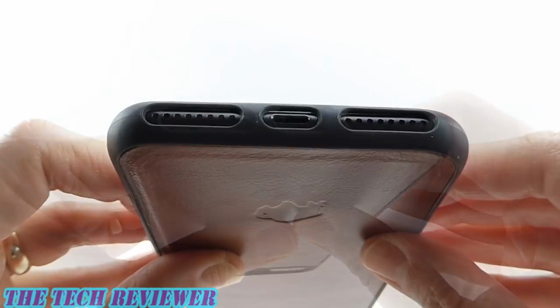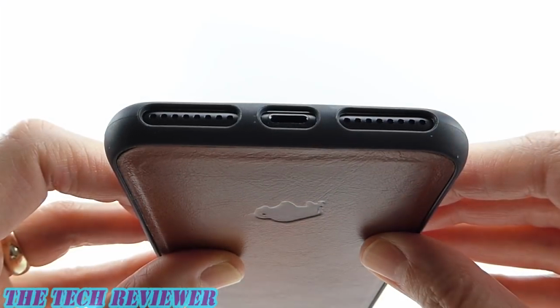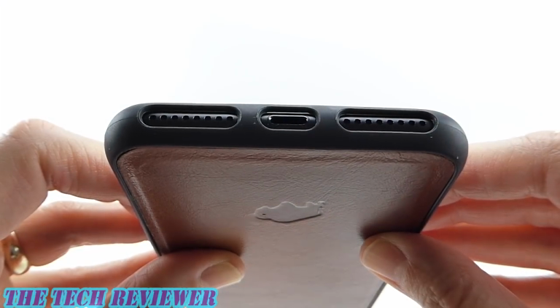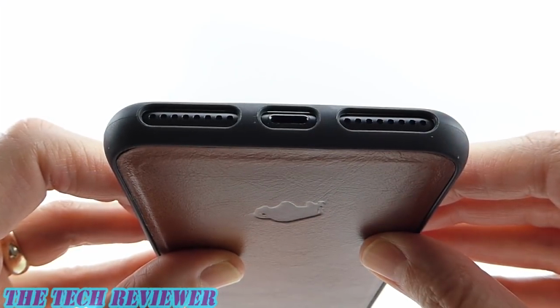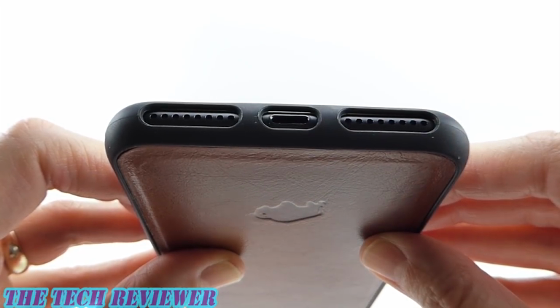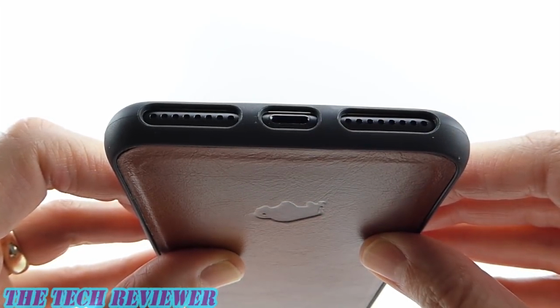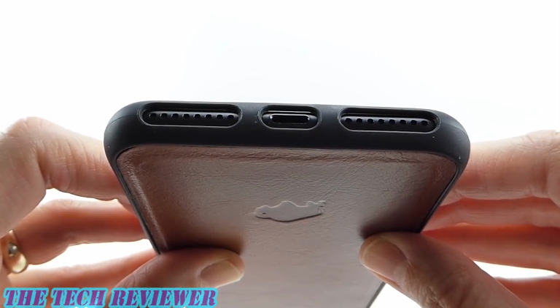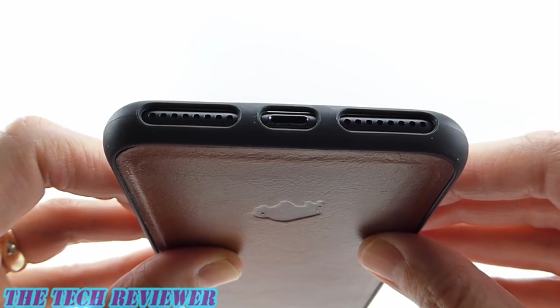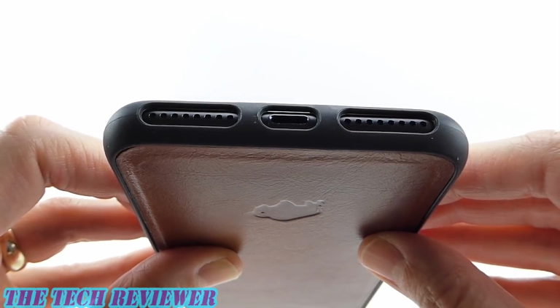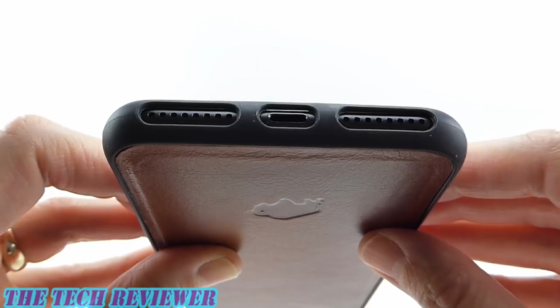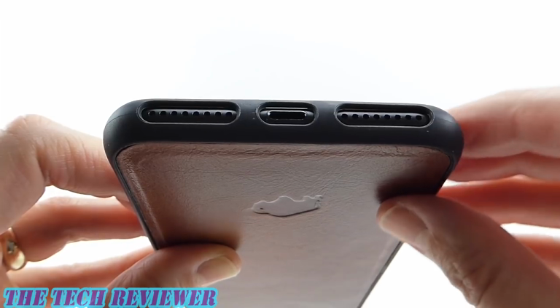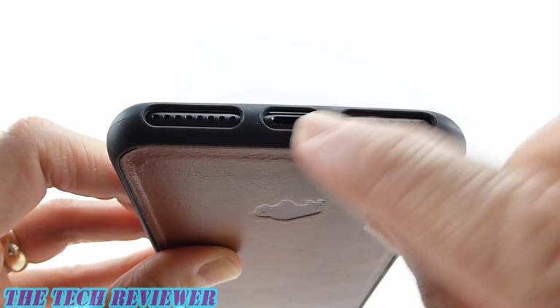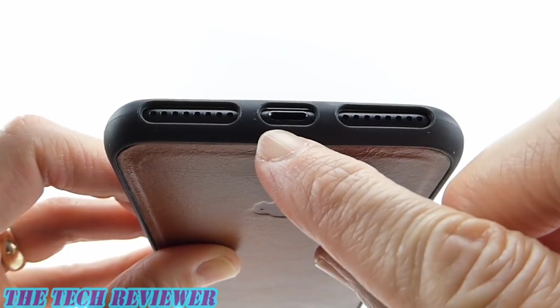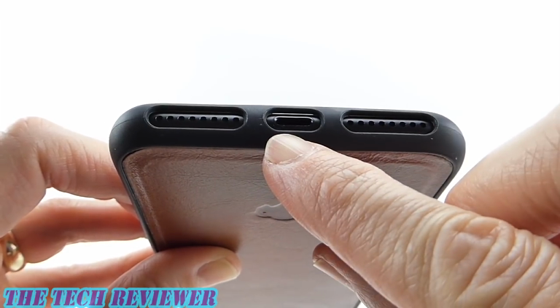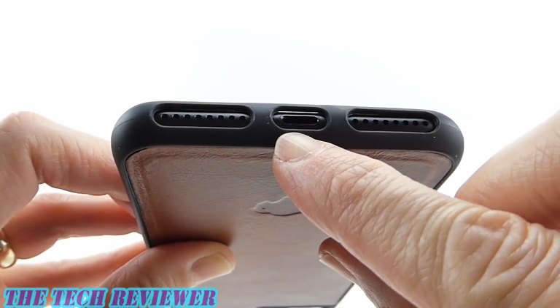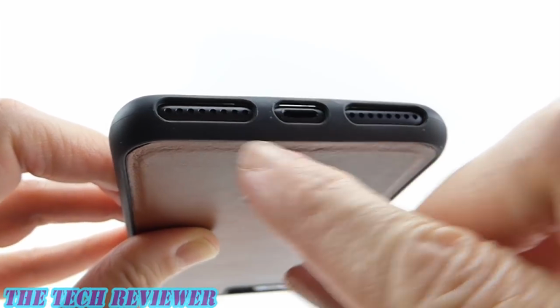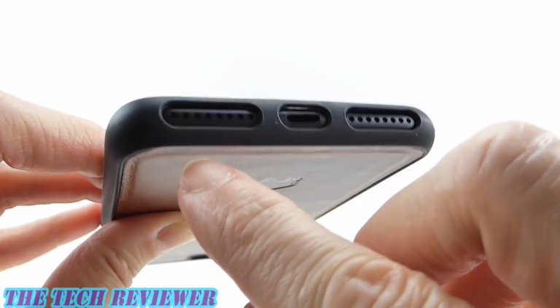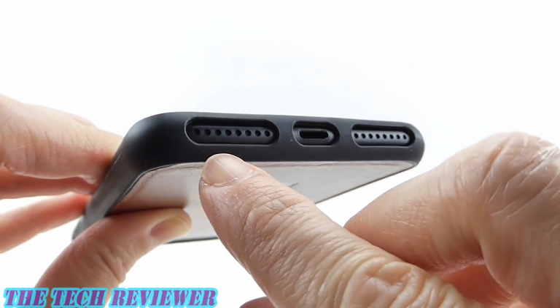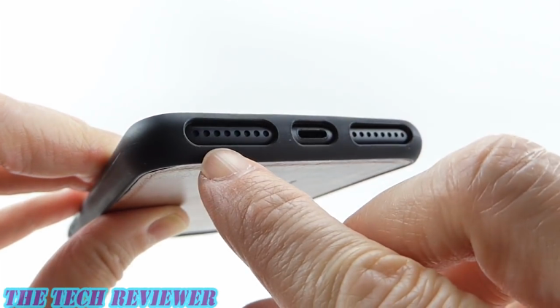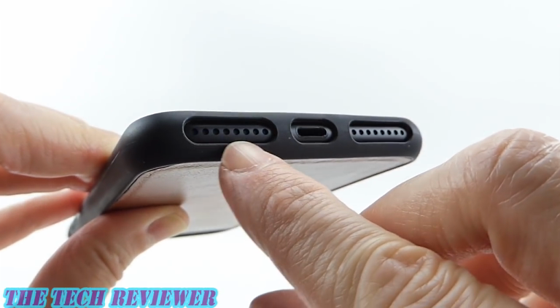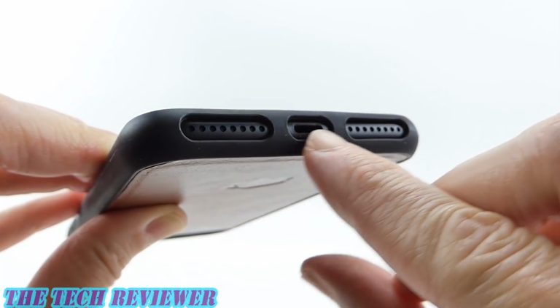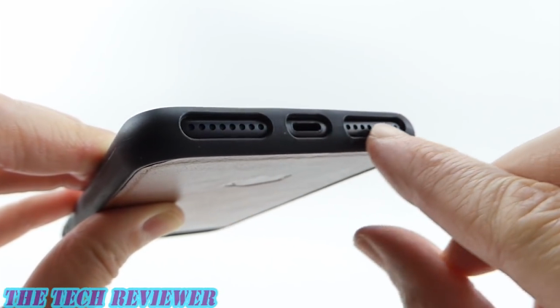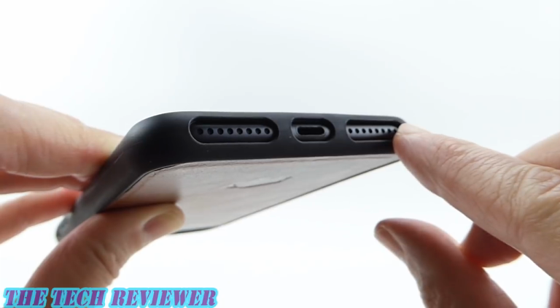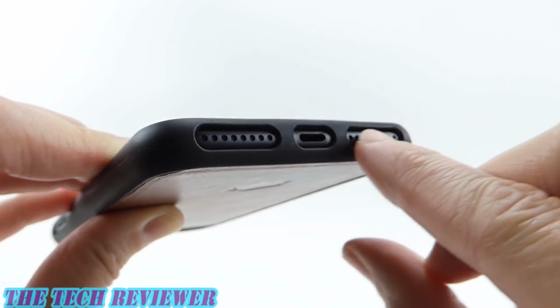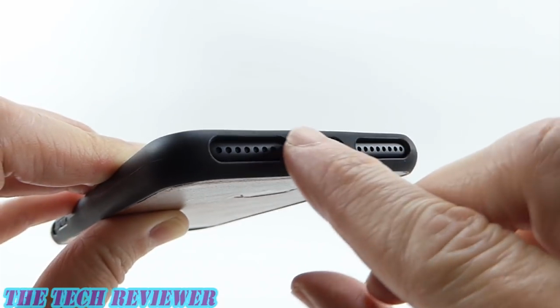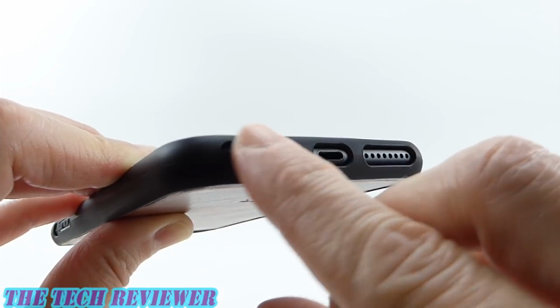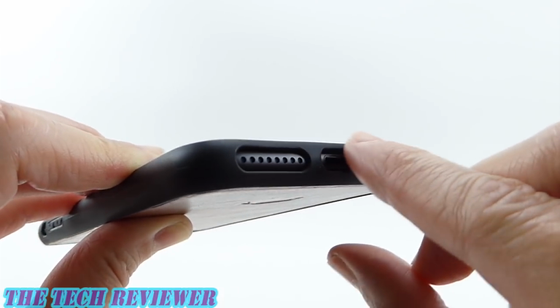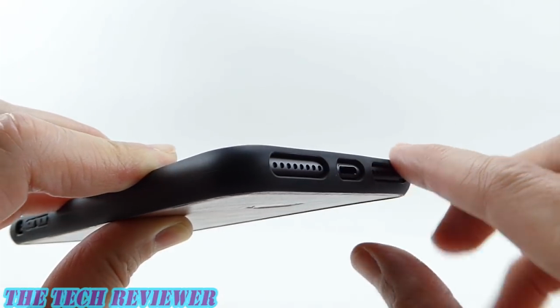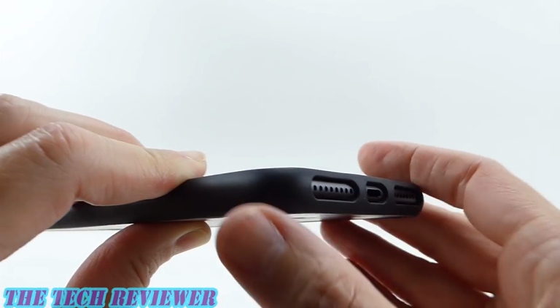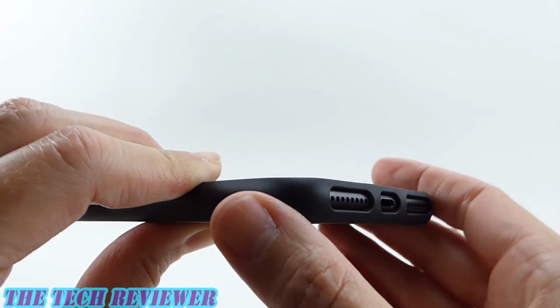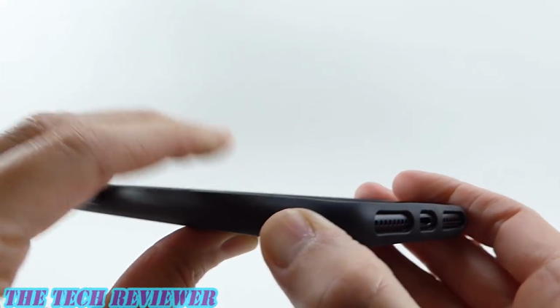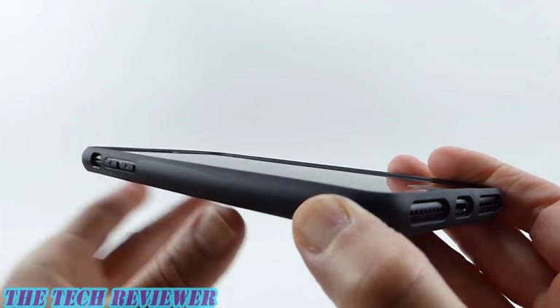Looking at our port openings, the lightning port opening is sufficiently large to accommodate many, if not most, third-party lightning cables. In addition, our speaker and microphone areas are sufficiently protected here by the case, at least for light-duty use.